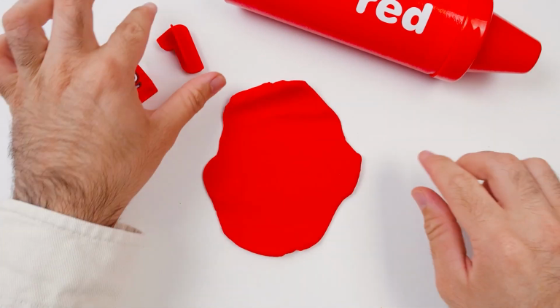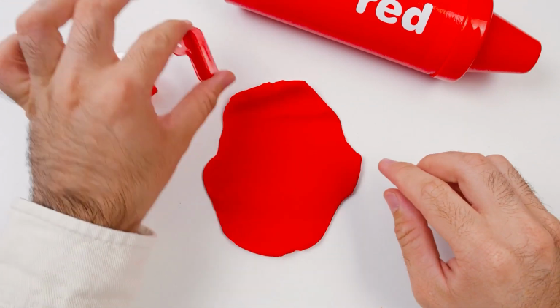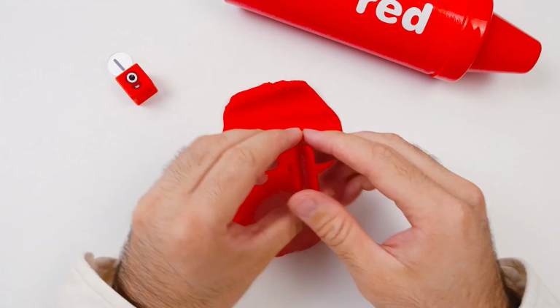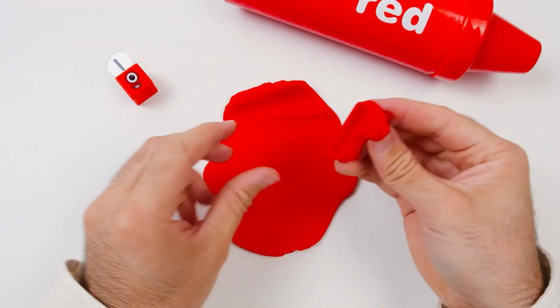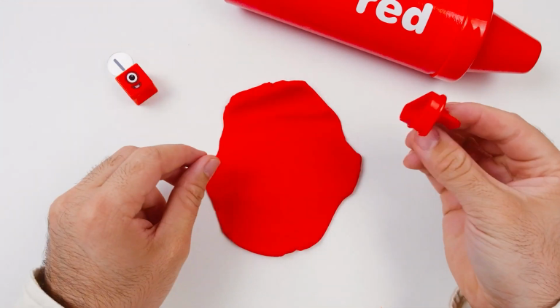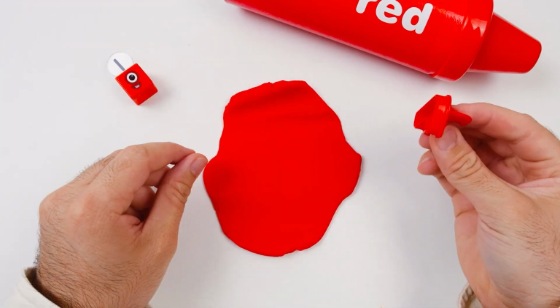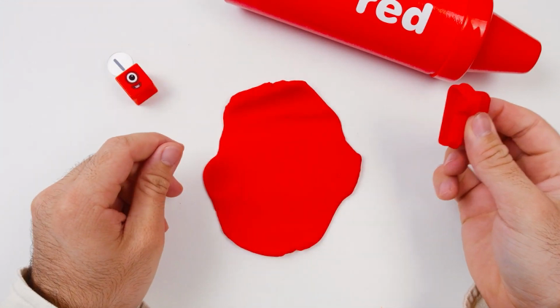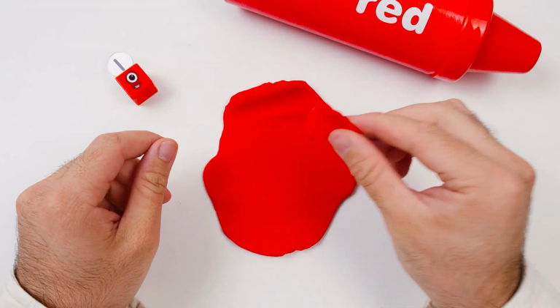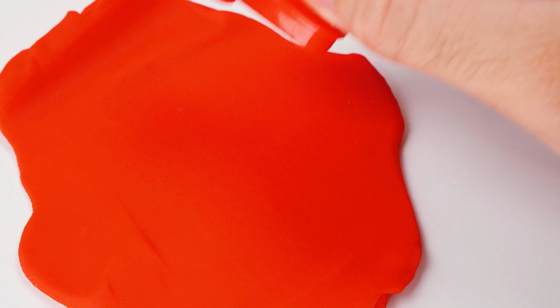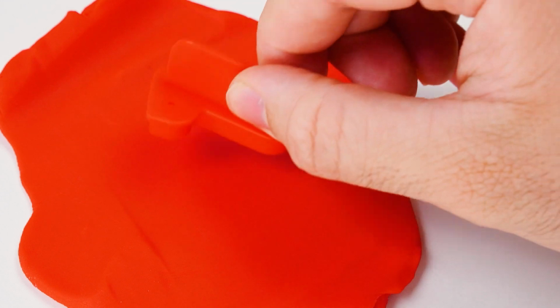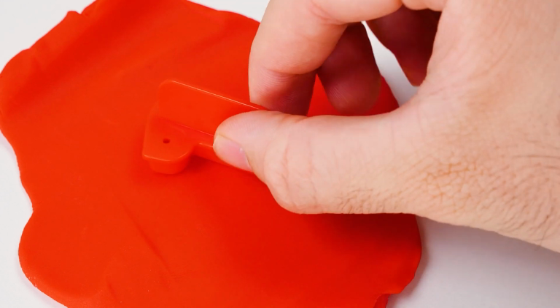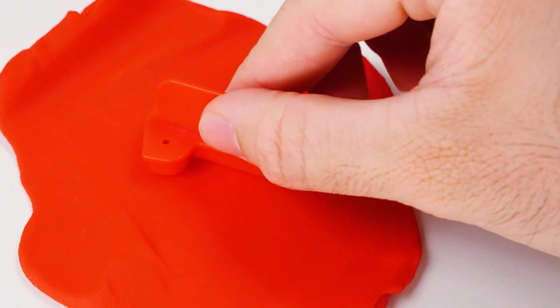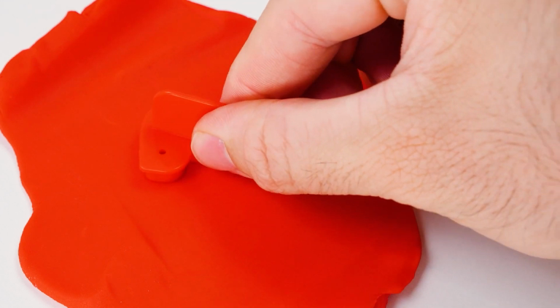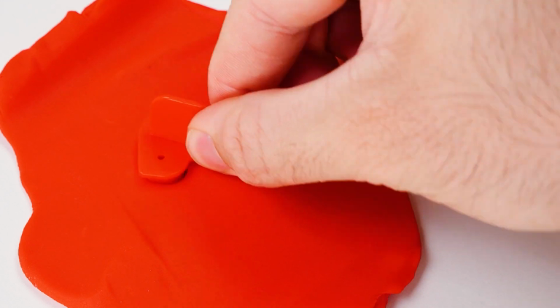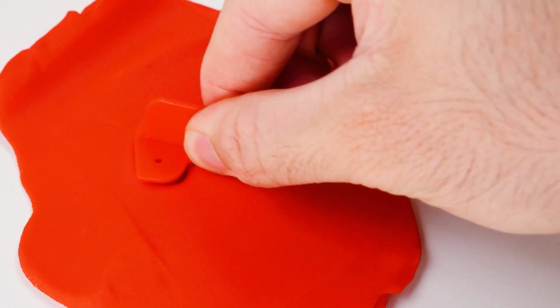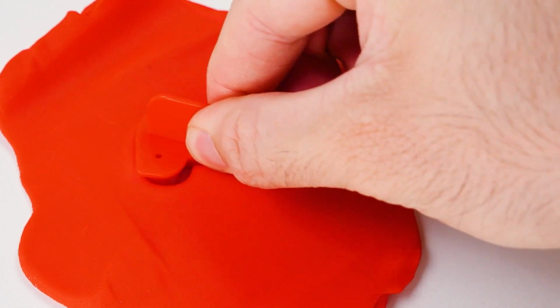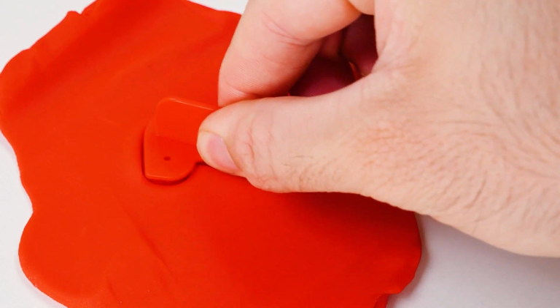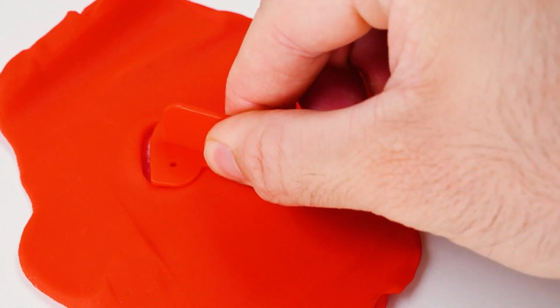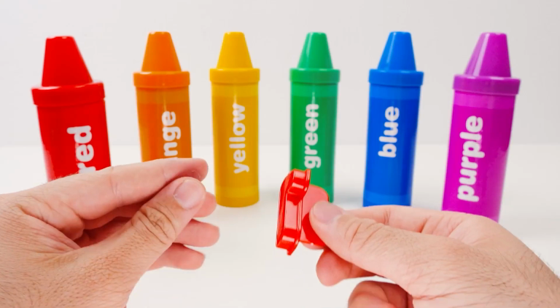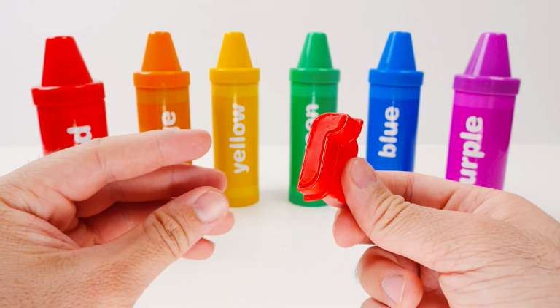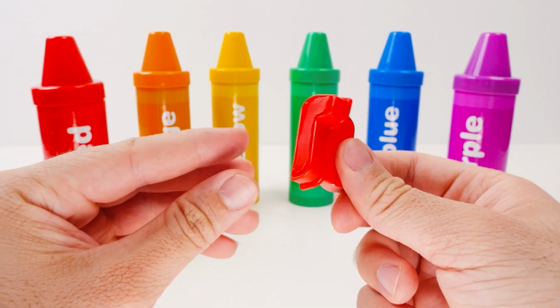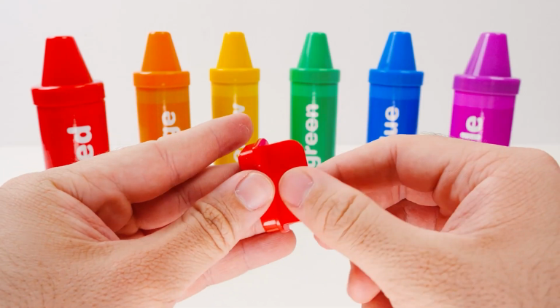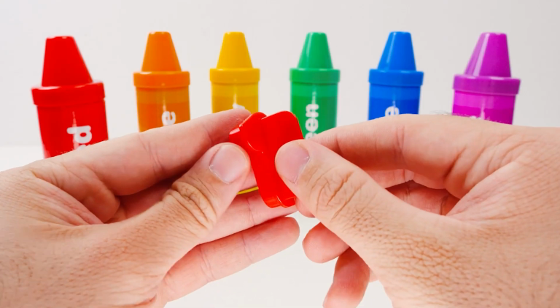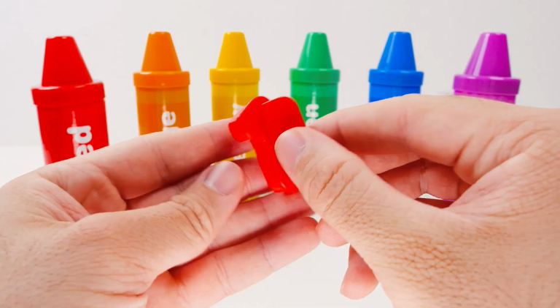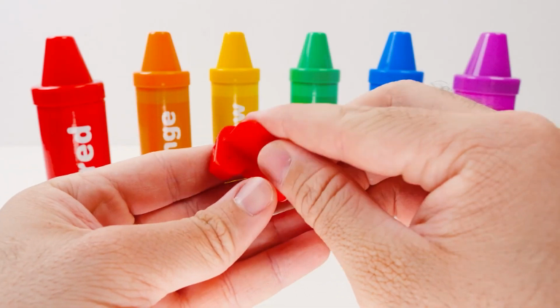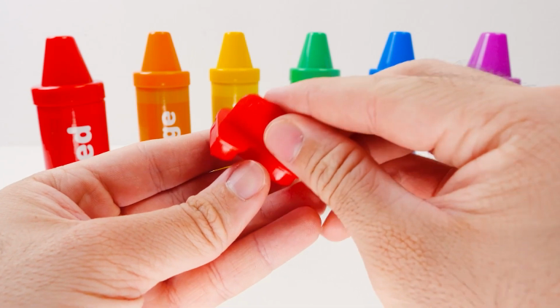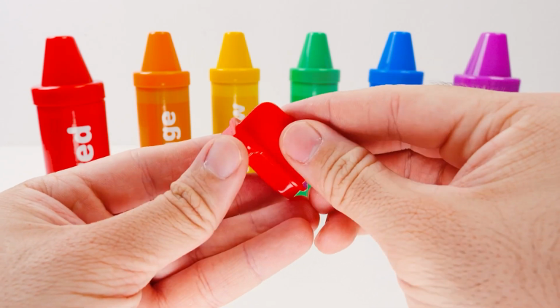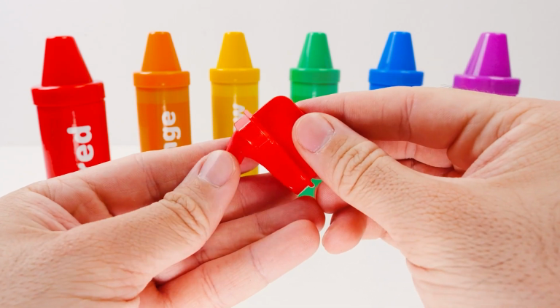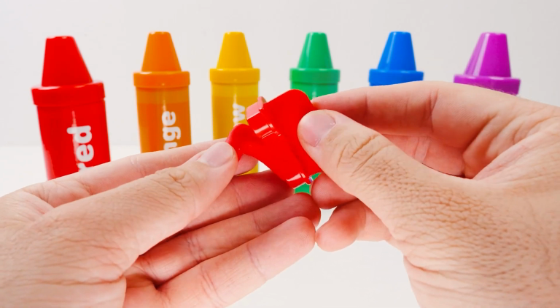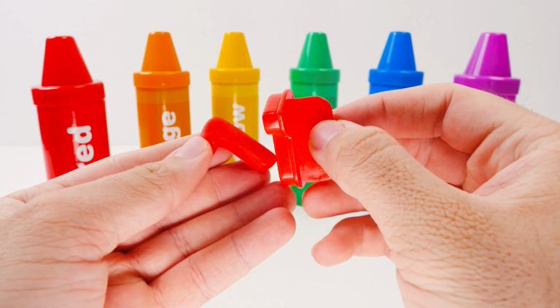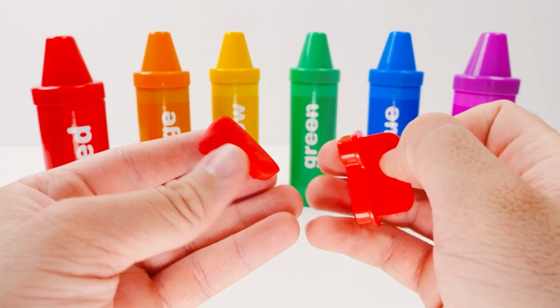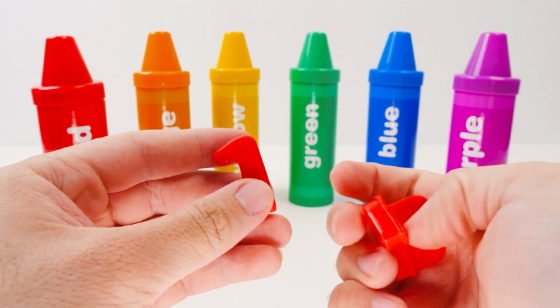Now I'll take the number one and press it into the Play-Doh. When I lift it up, I can peel out the number. And look! It's a perfect number one!